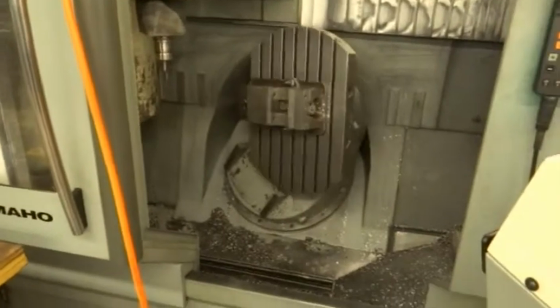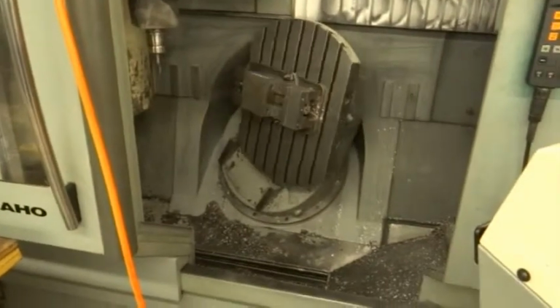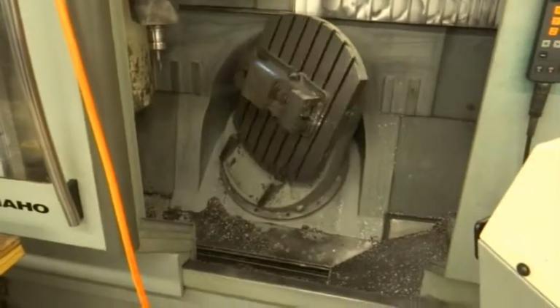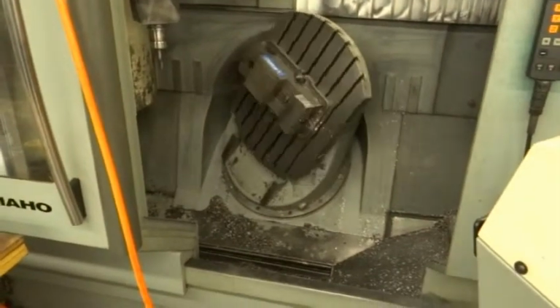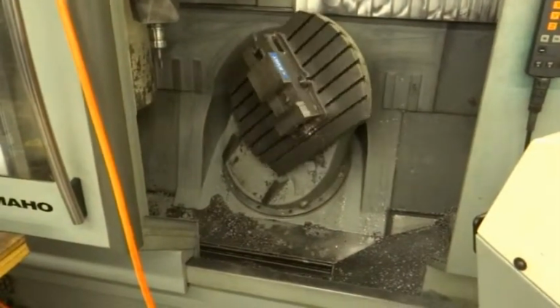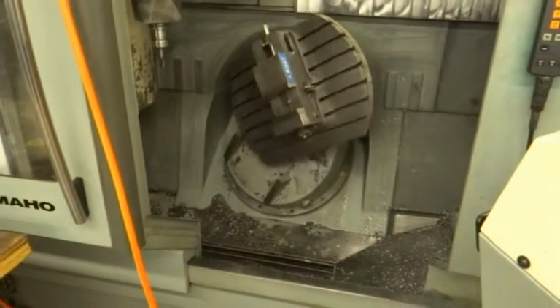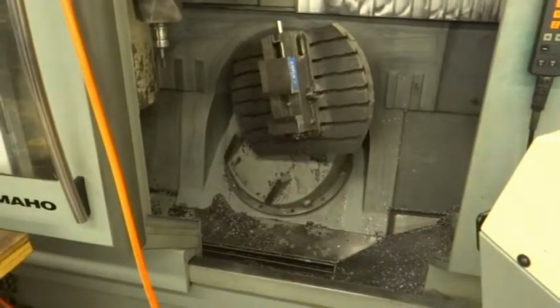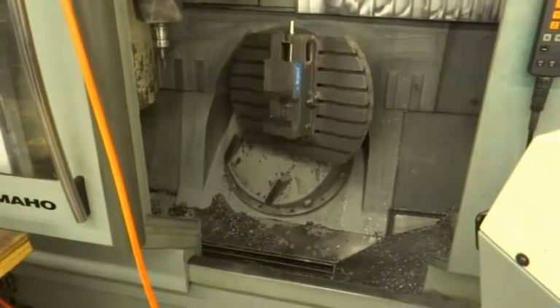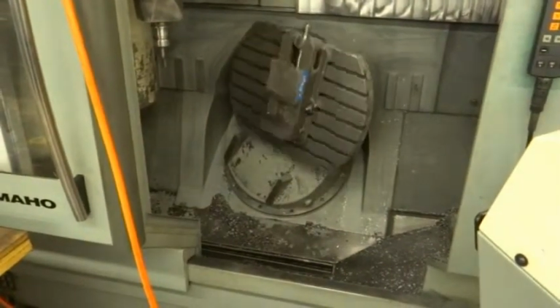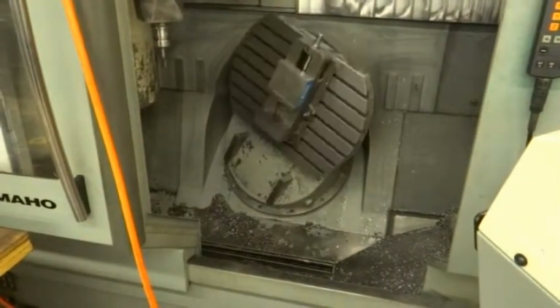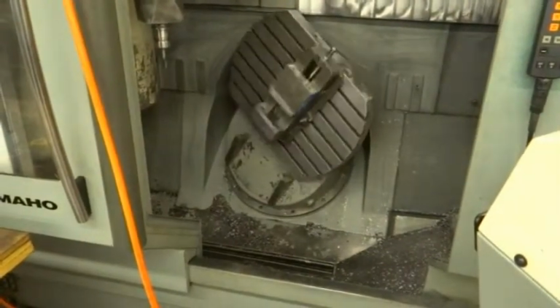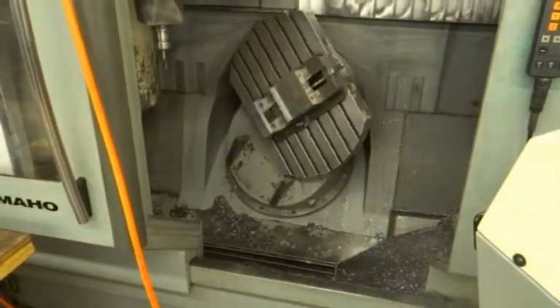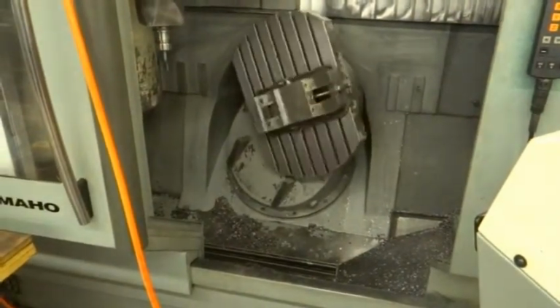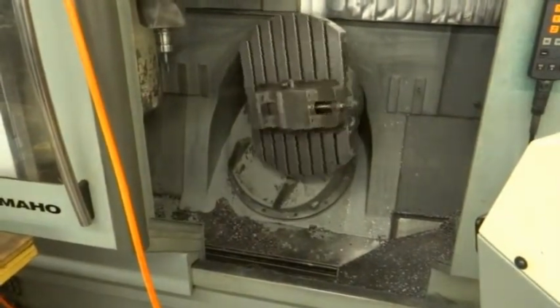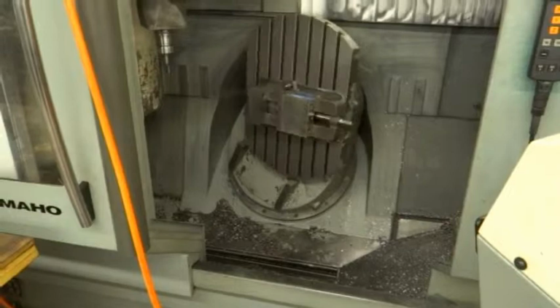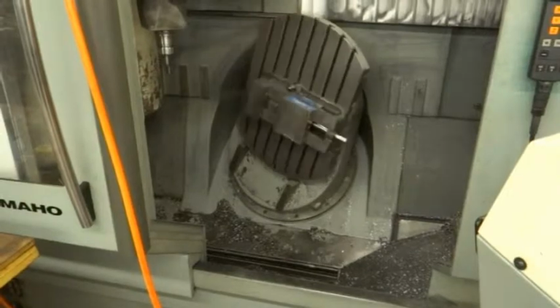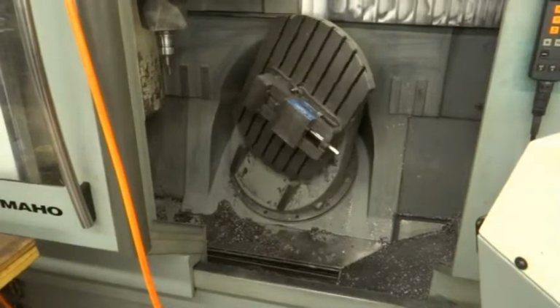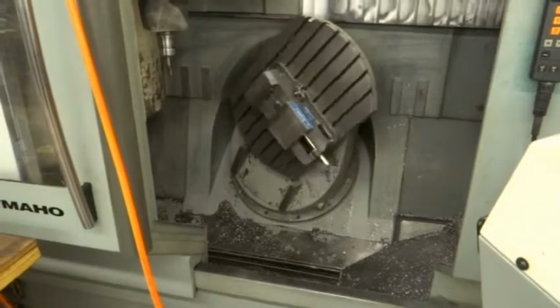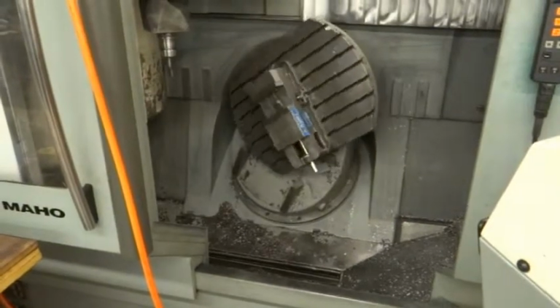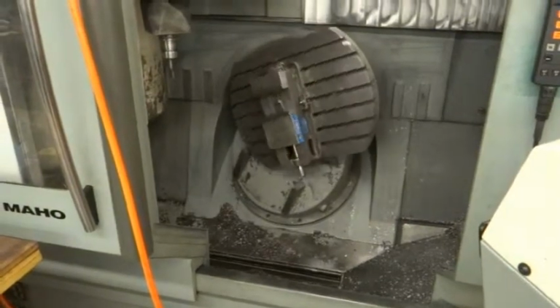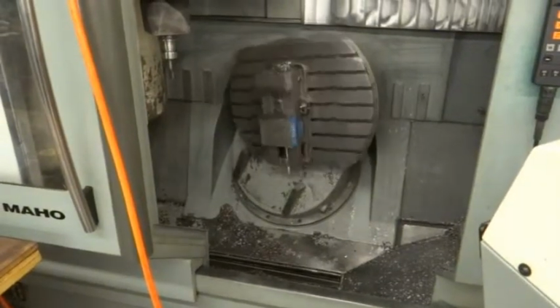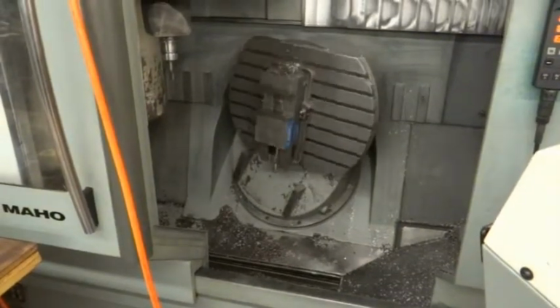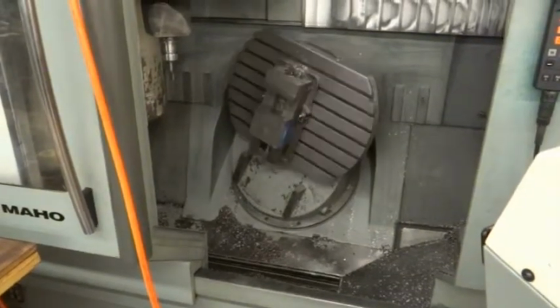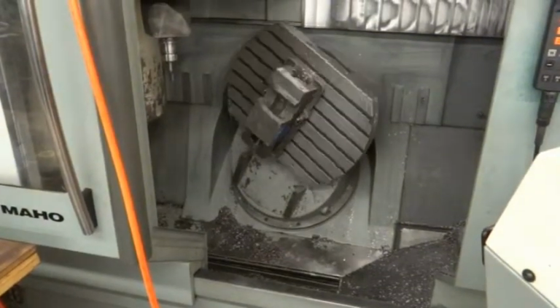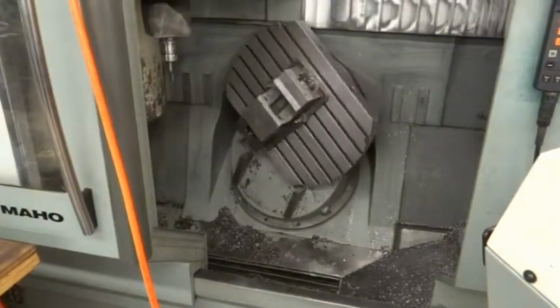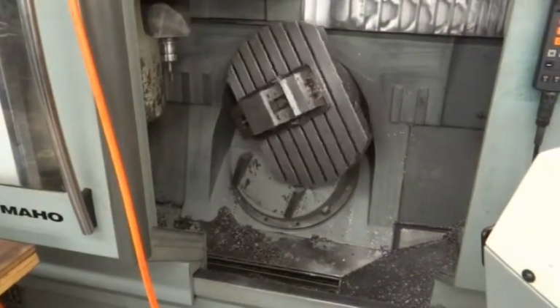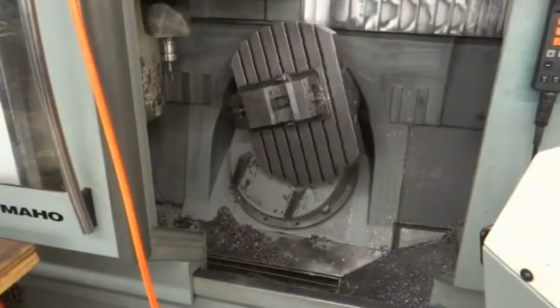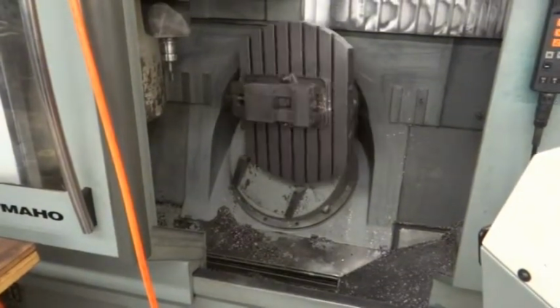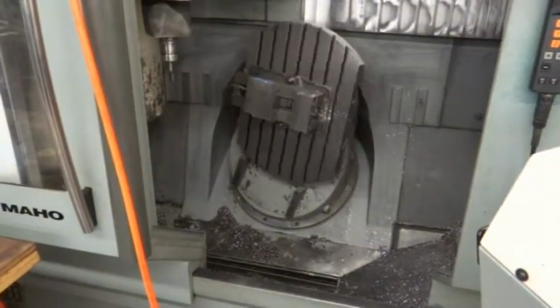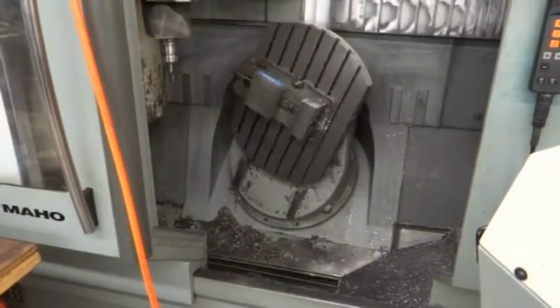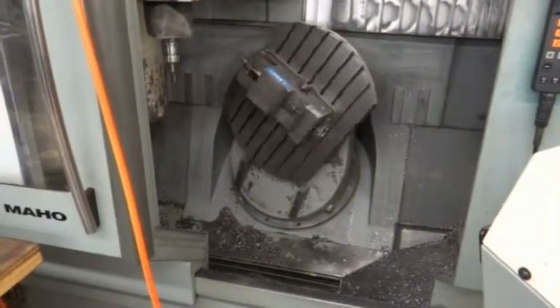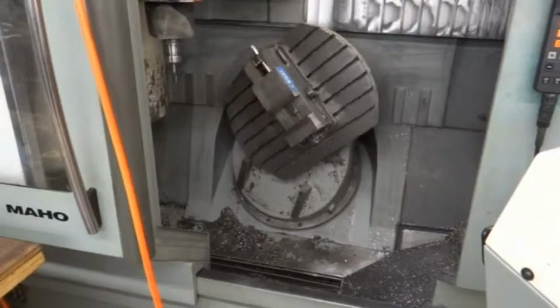Nice and quiet. The rotation and the swivel is very nice and quiet — nice and smooth. You're going to get a nice surface finish with a machine like this.